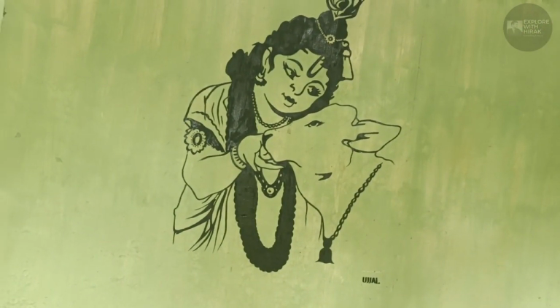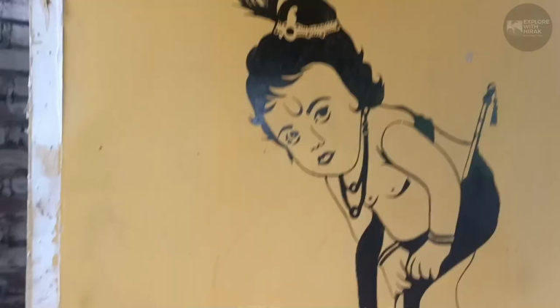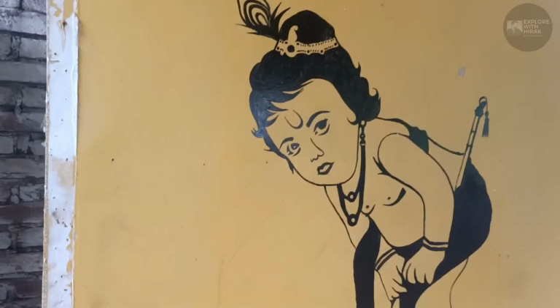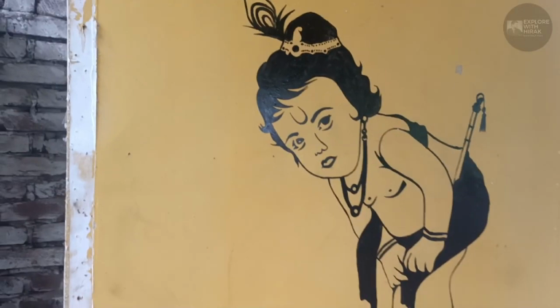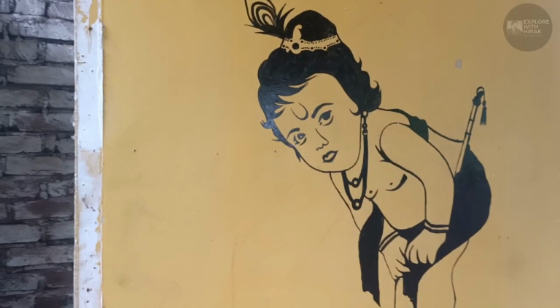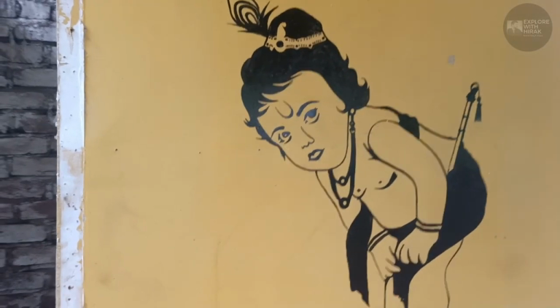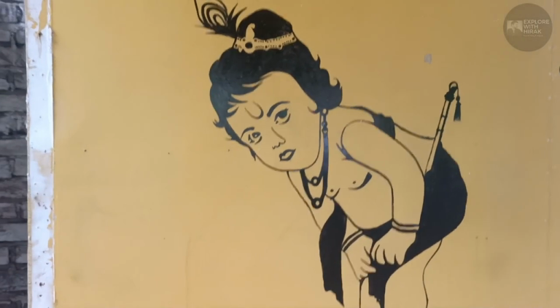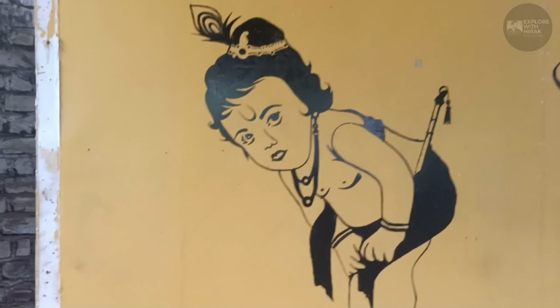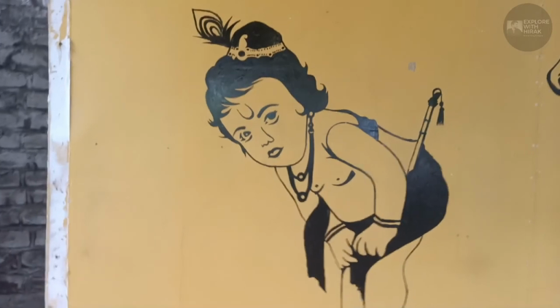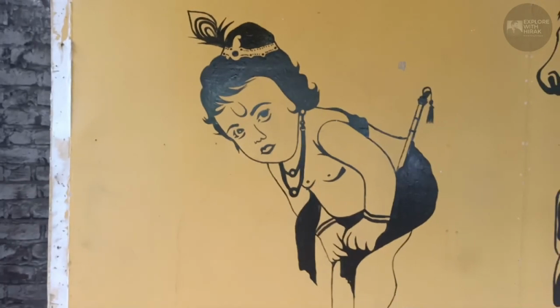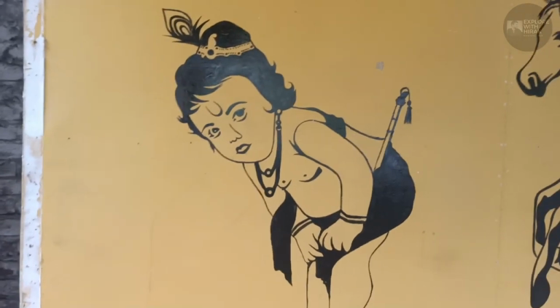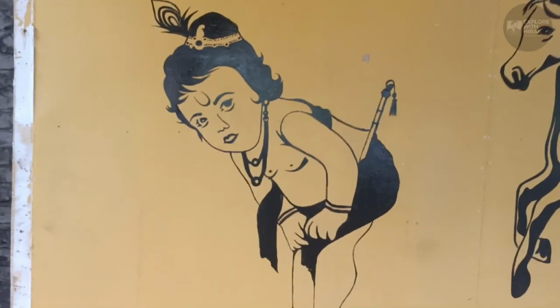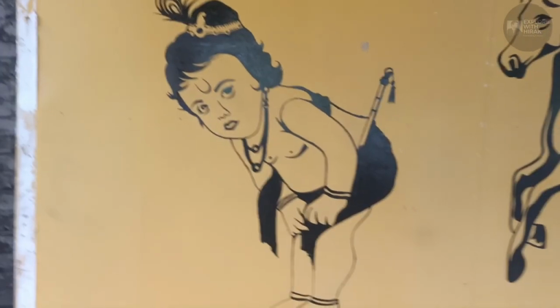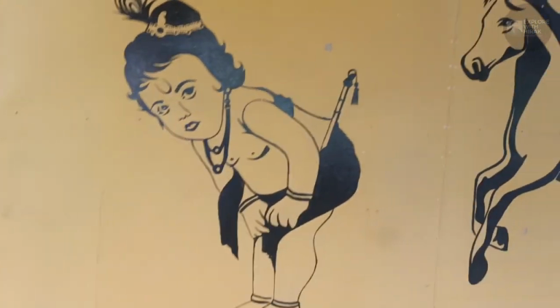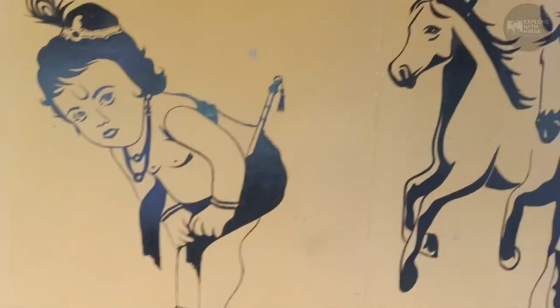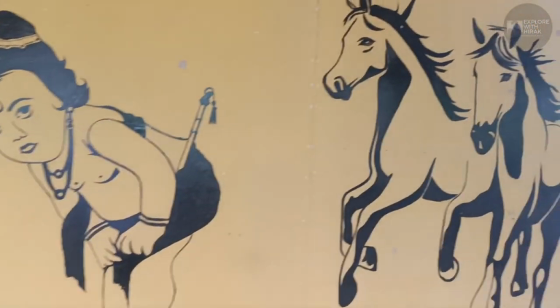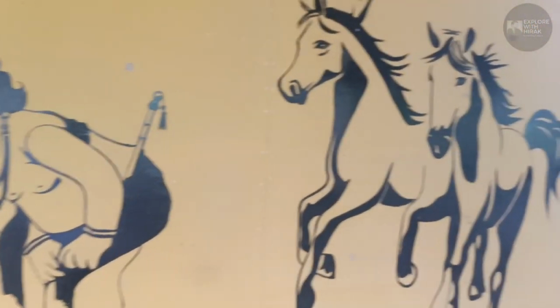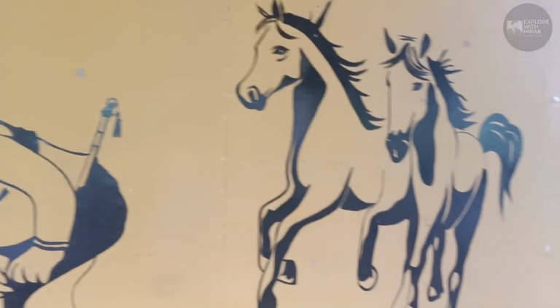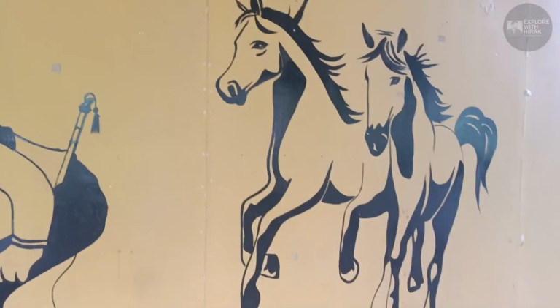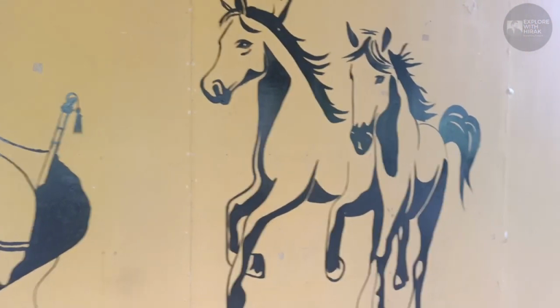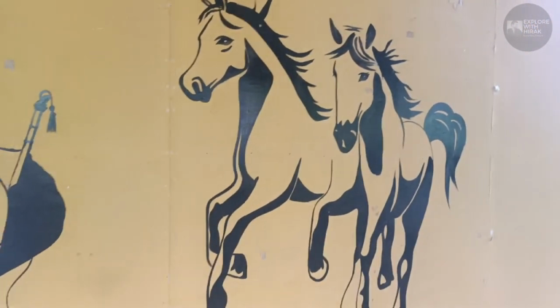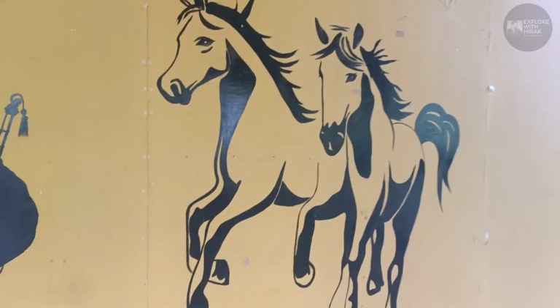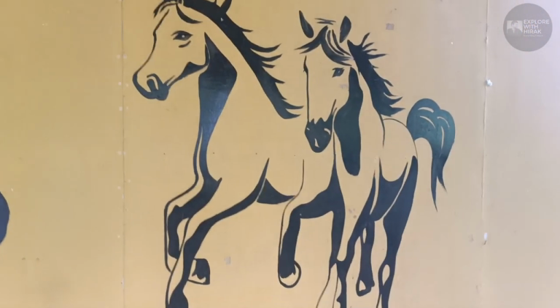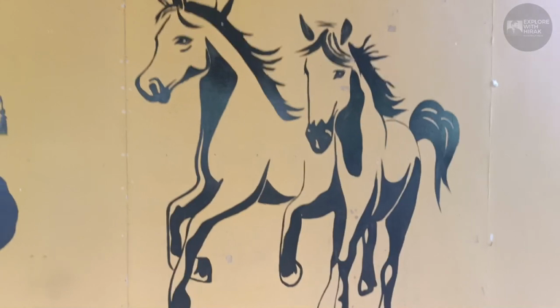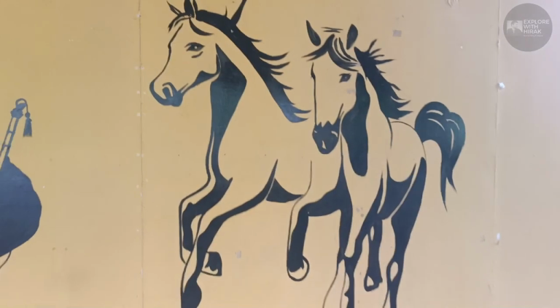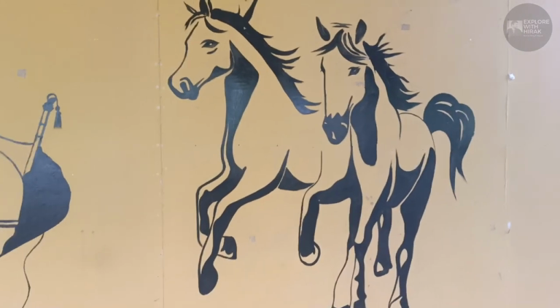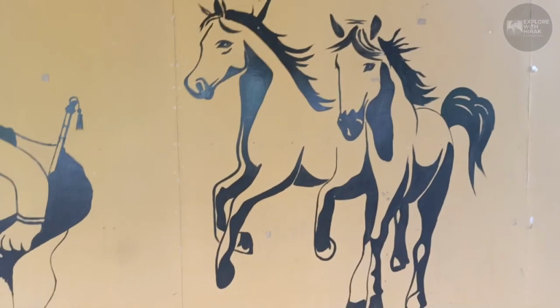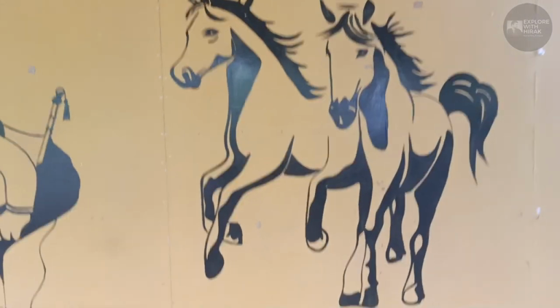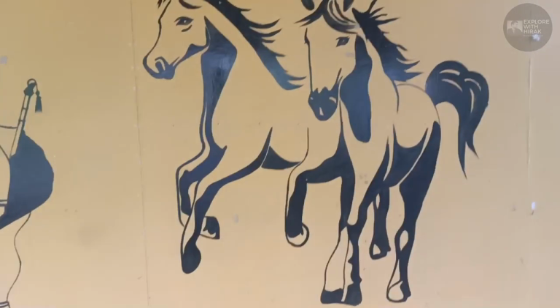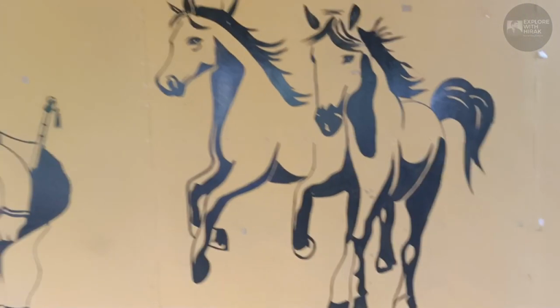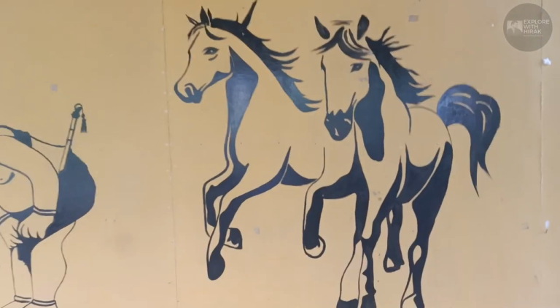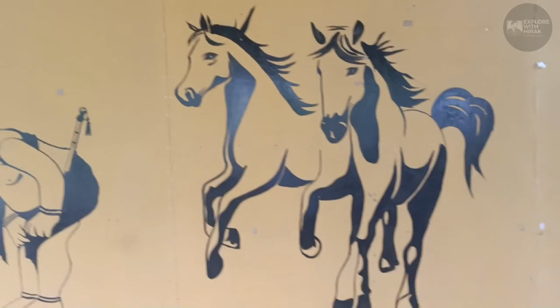This is our Little Shri Krishna. This is our Ronald Teji. It's very big.